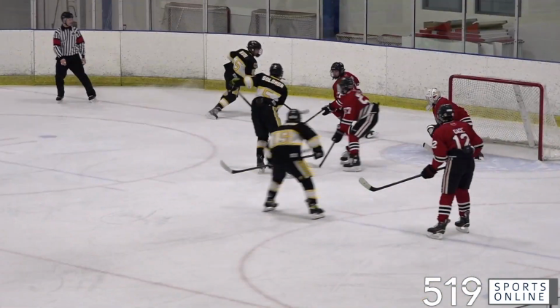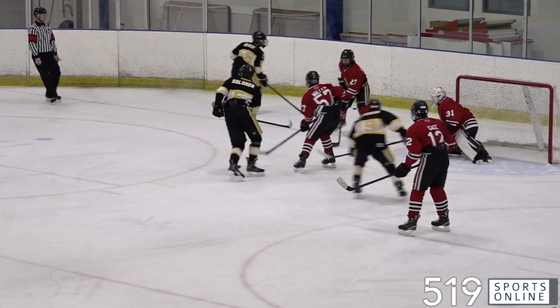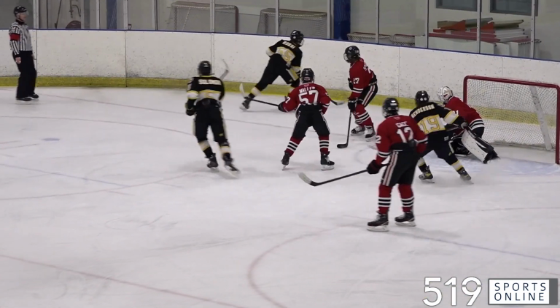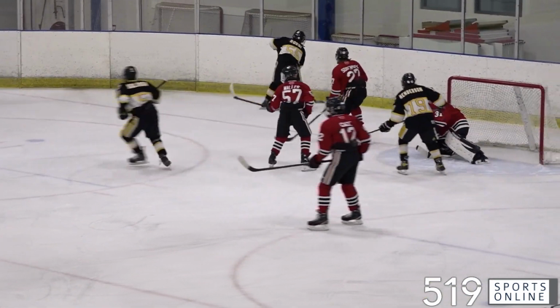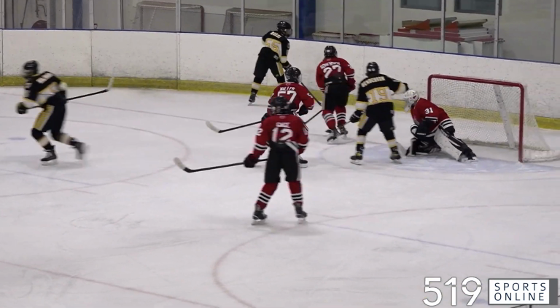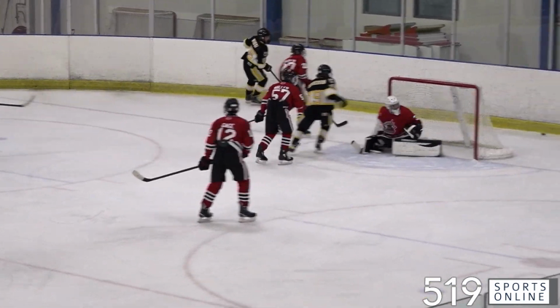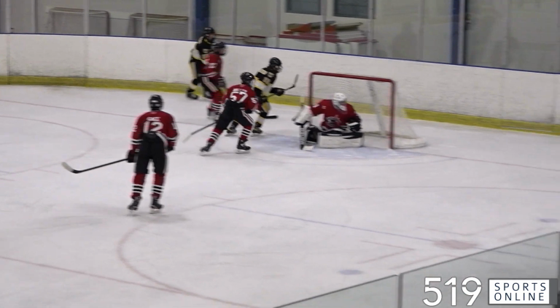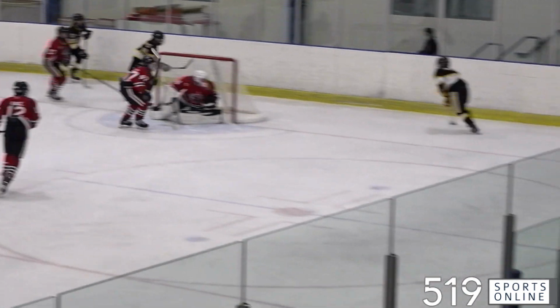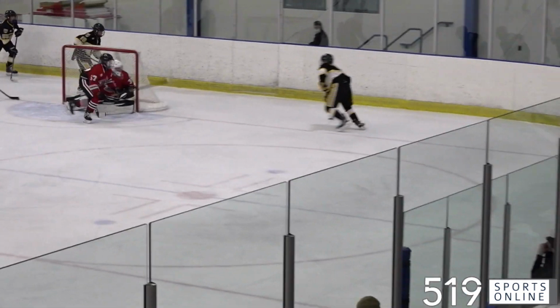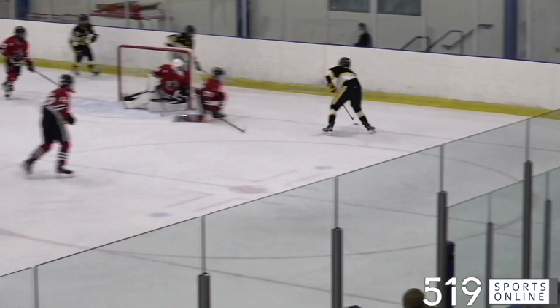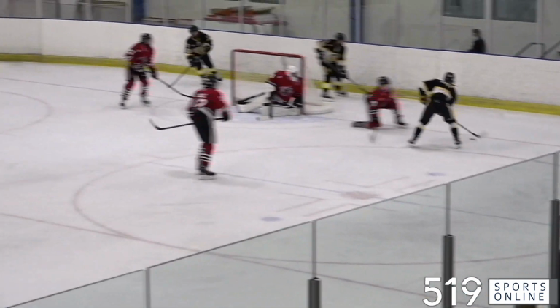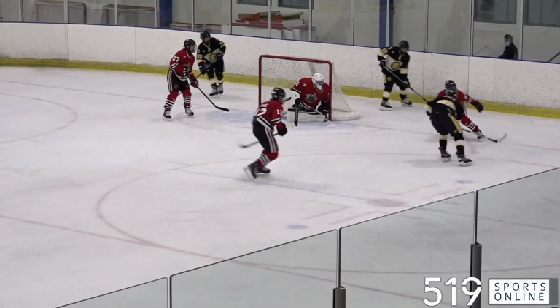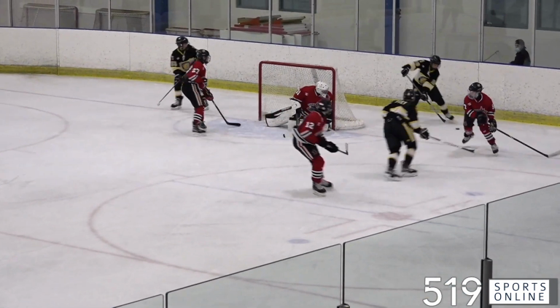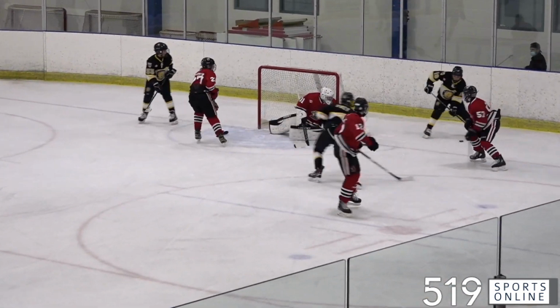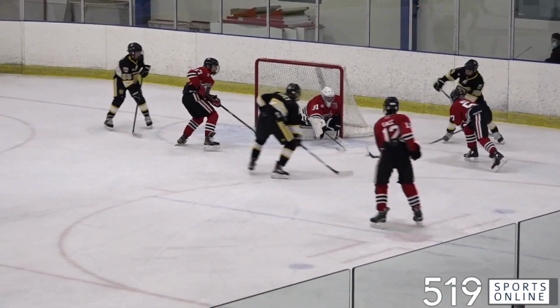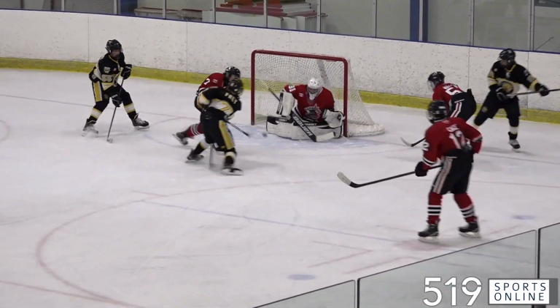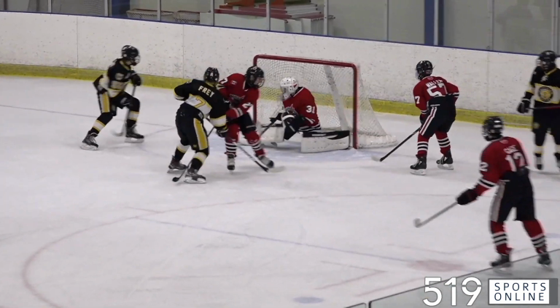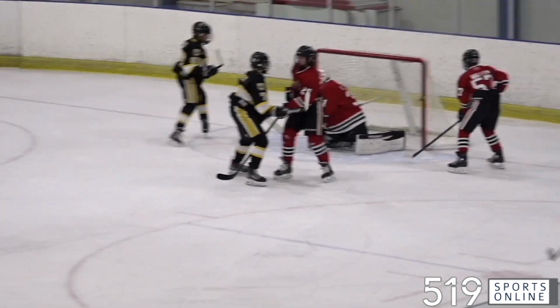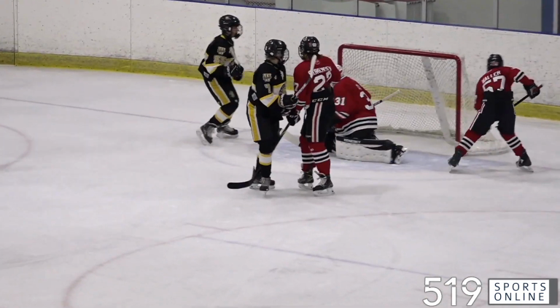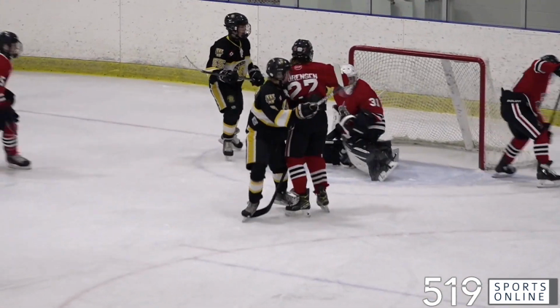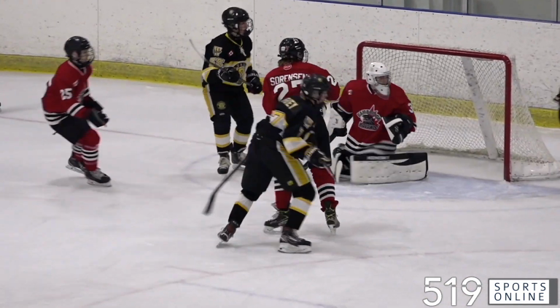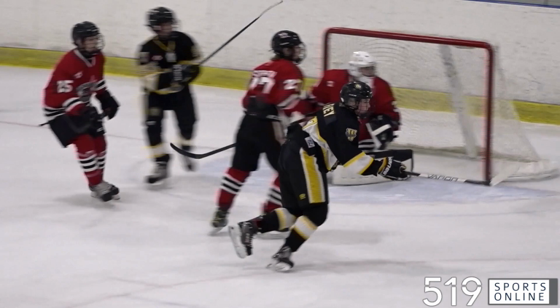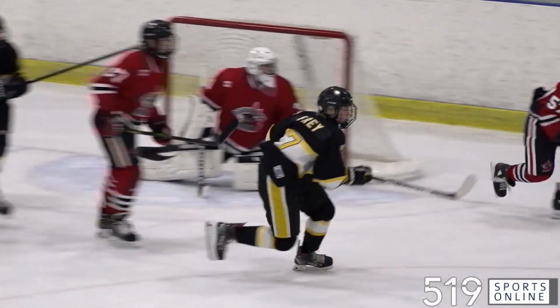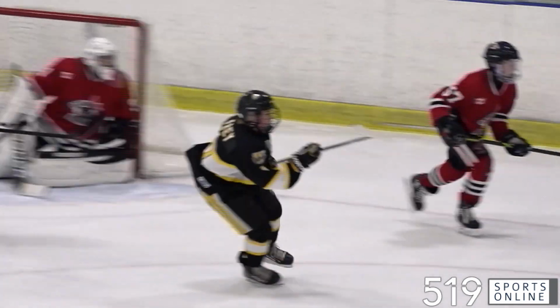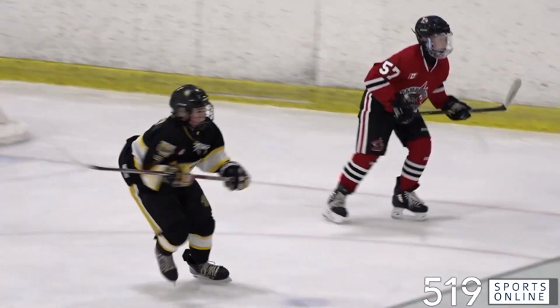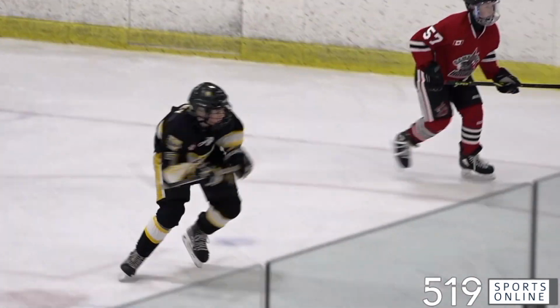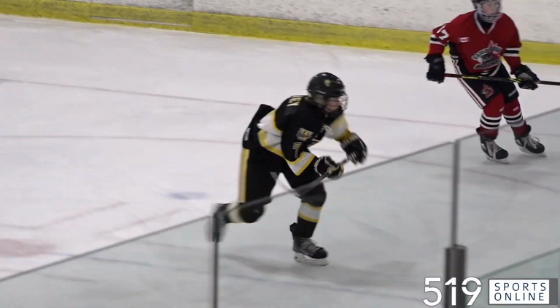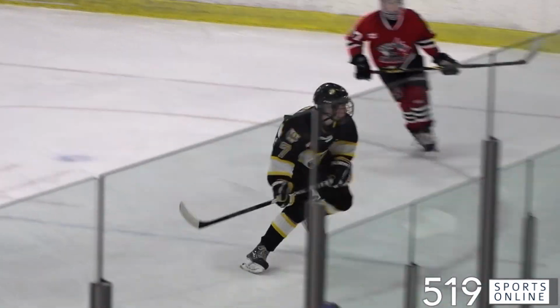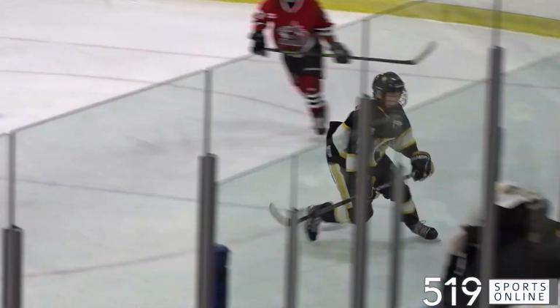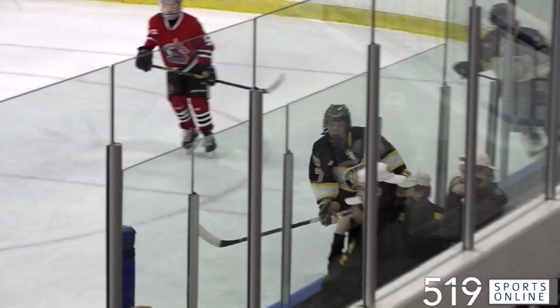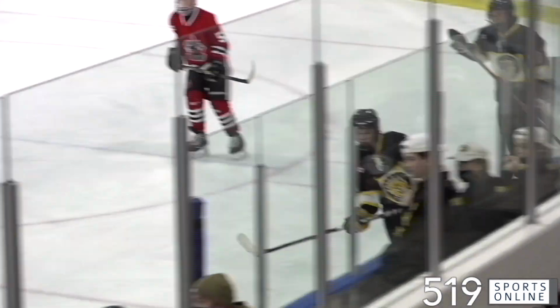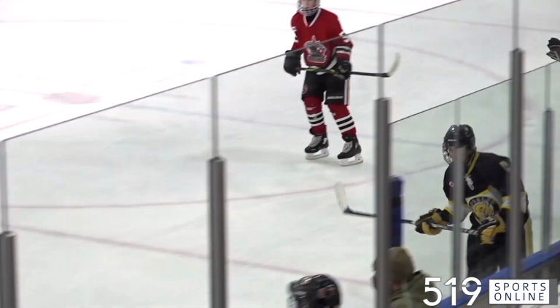More Wolves pressure. Joshua Fry in front takes the return pass and he hits the post — it stays out. Nice setup by Waterloo, but it remains 2-0.